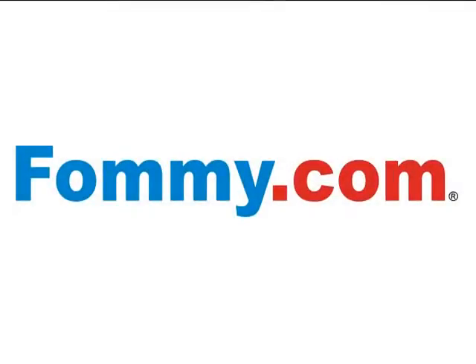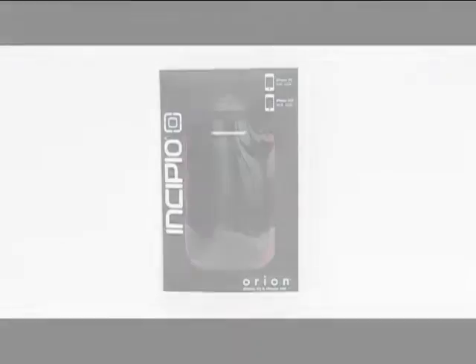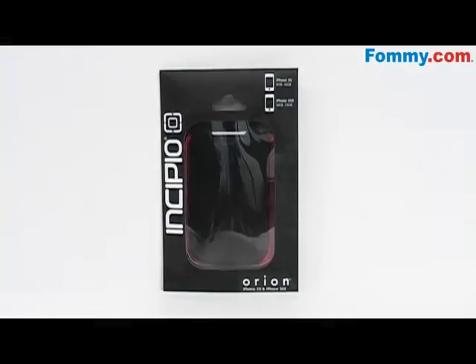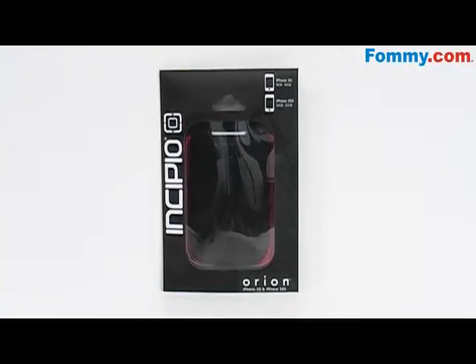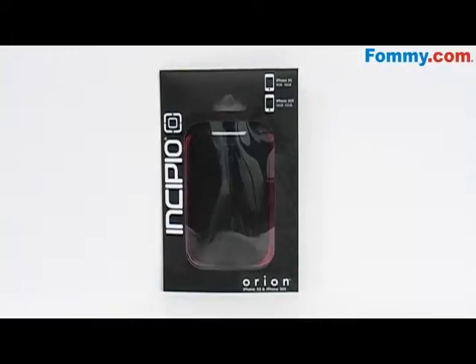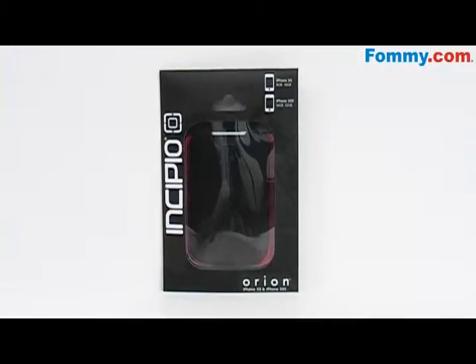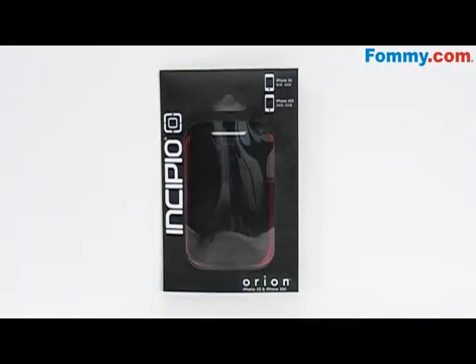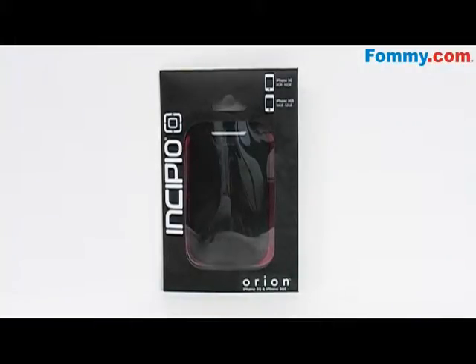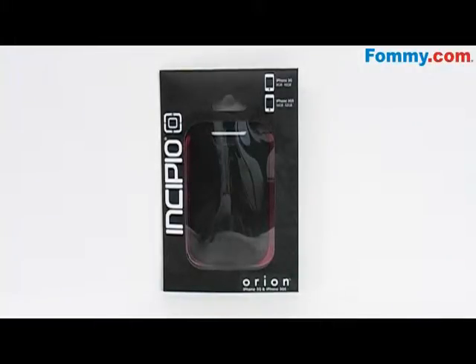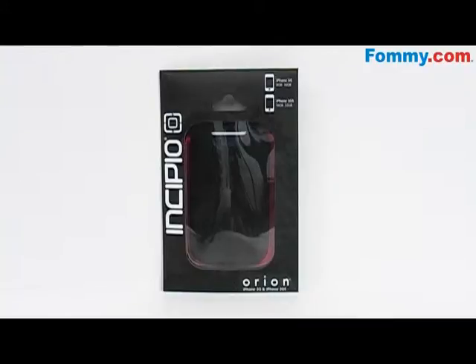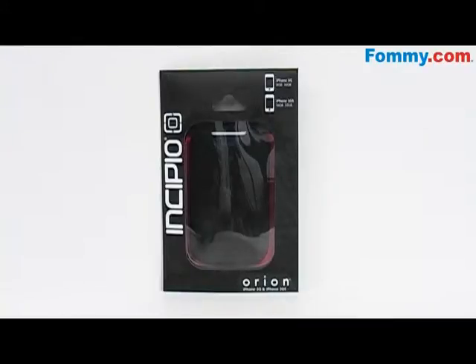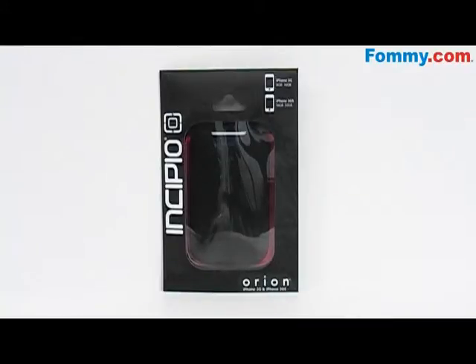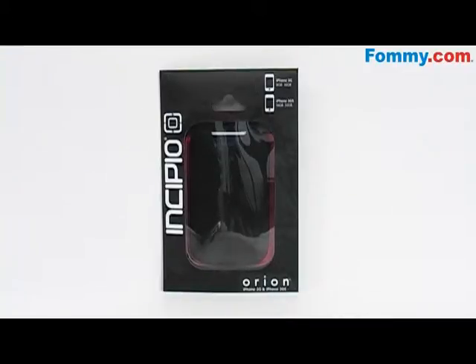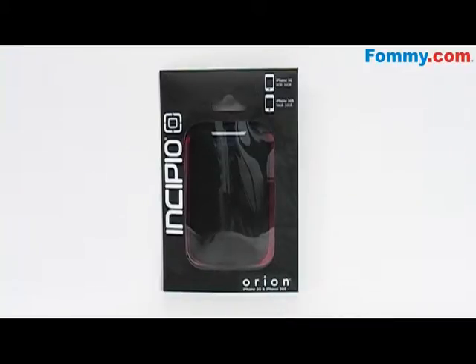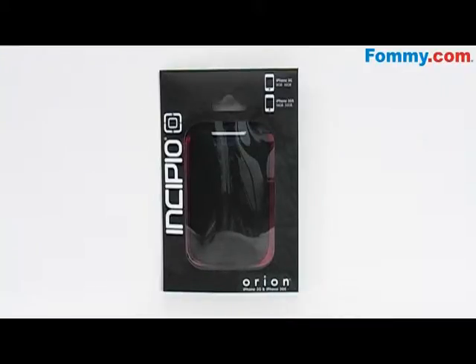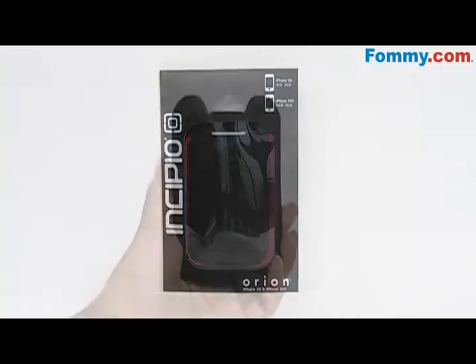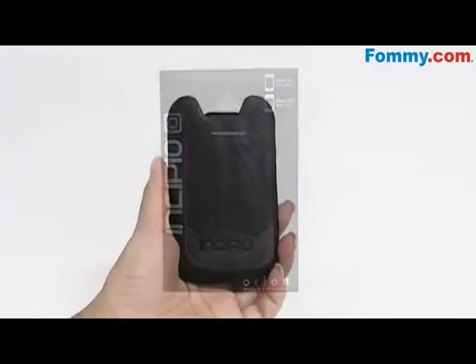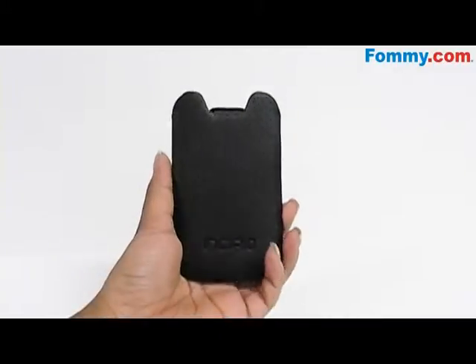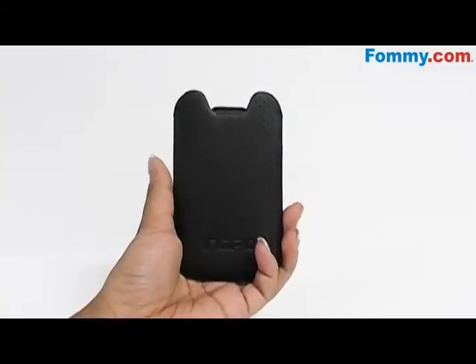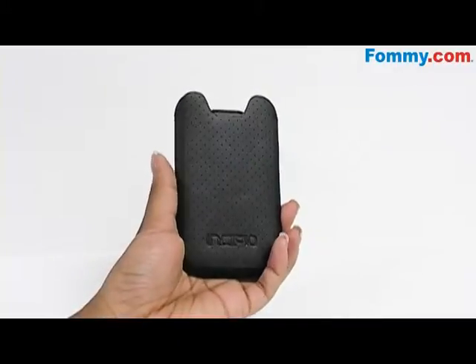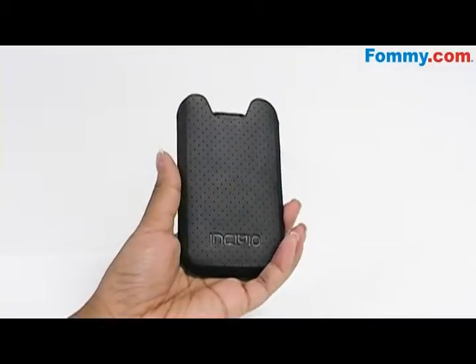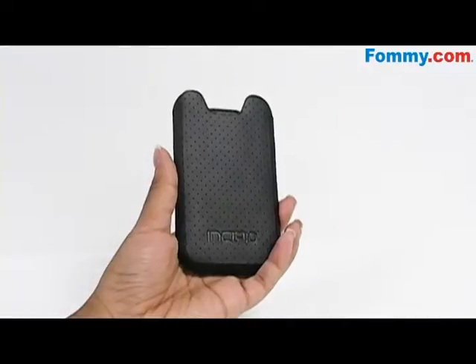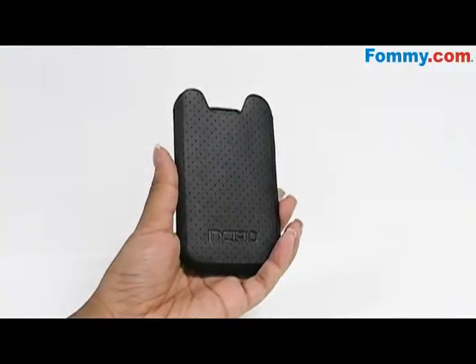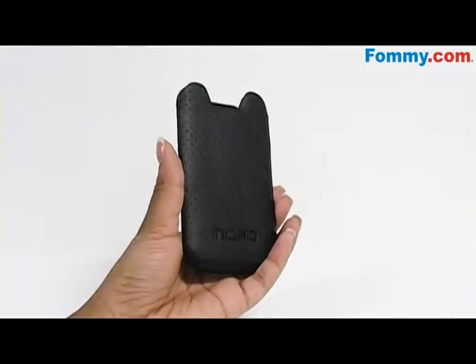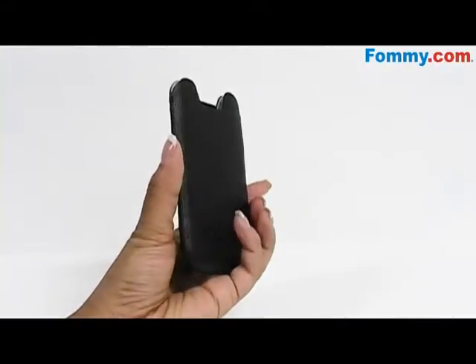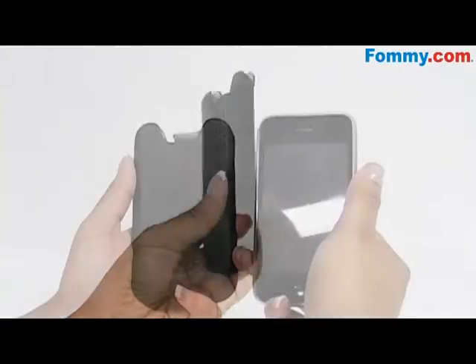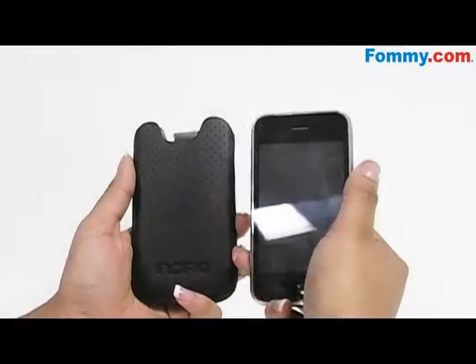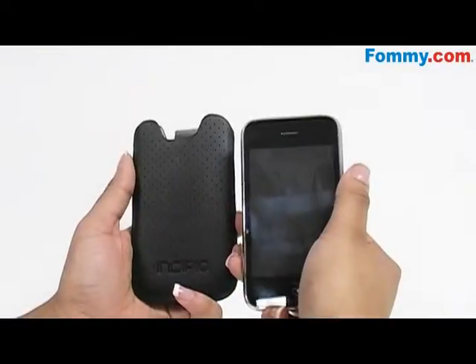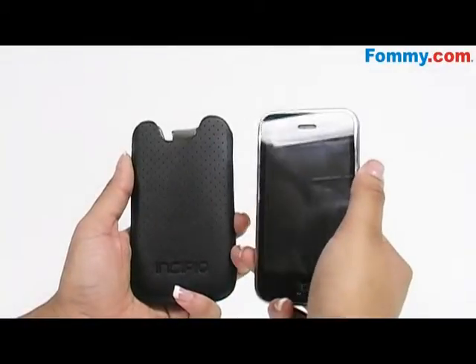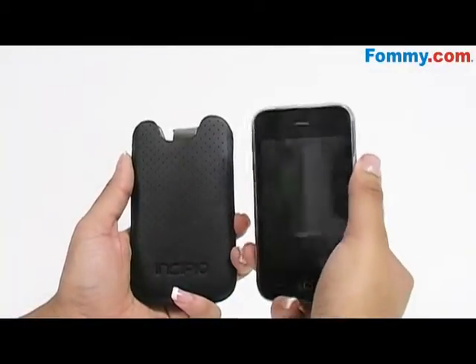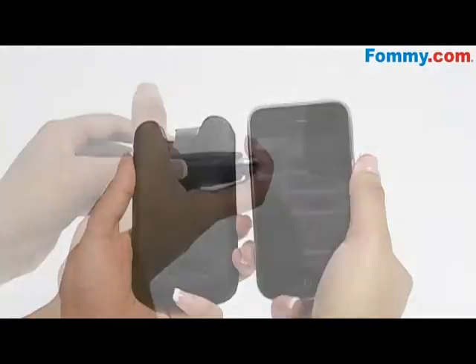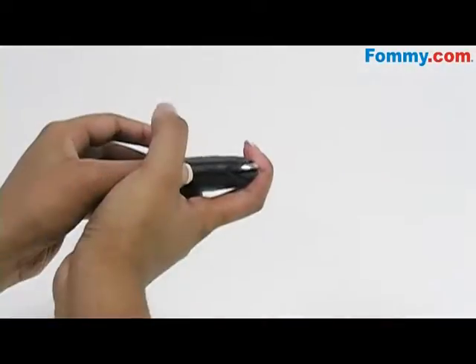Hey everybody, it's Simone with Foamy.com and this is the Incipio Orion Slim Form Fitting Pouch. This super slim and snug pouch keeps your iPhone 3G, 3GS protected from accidental bumps or scratches.